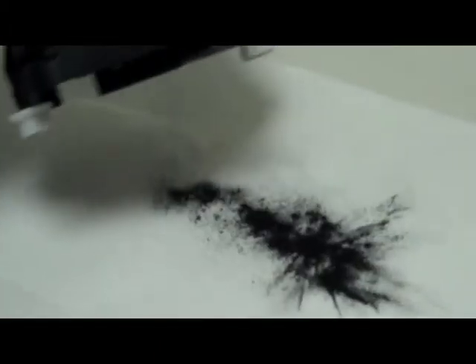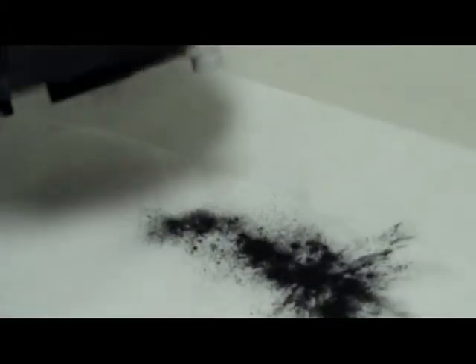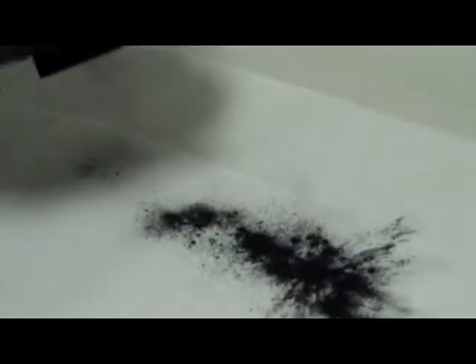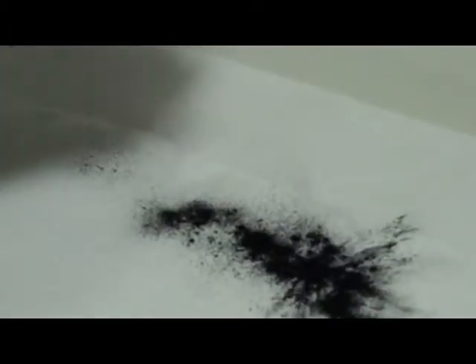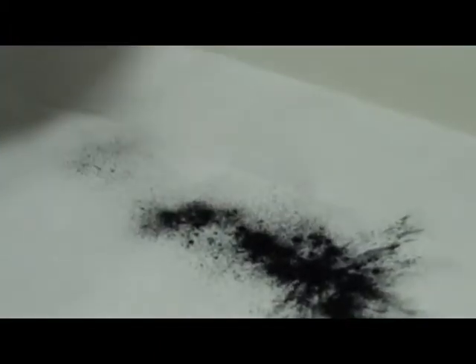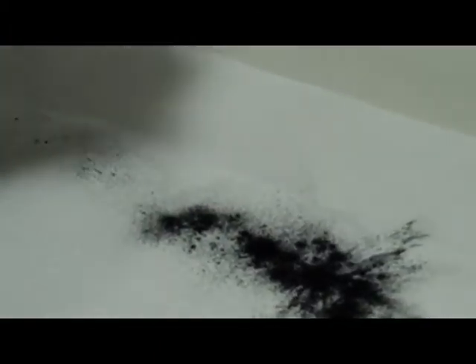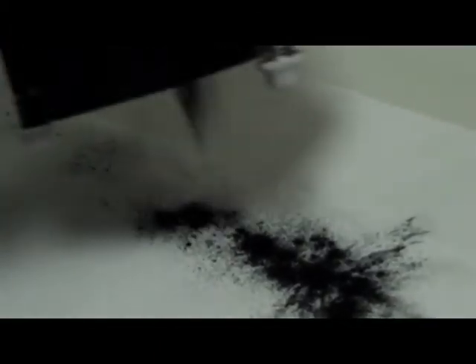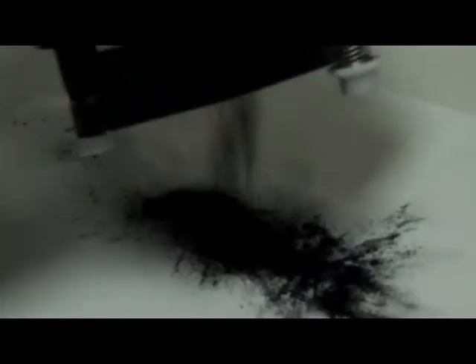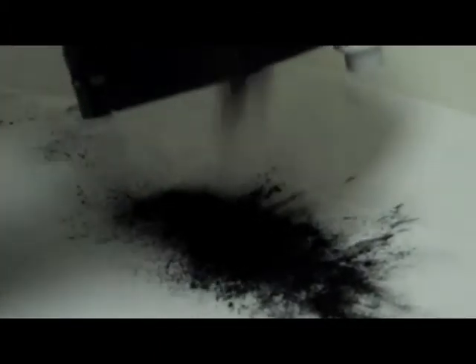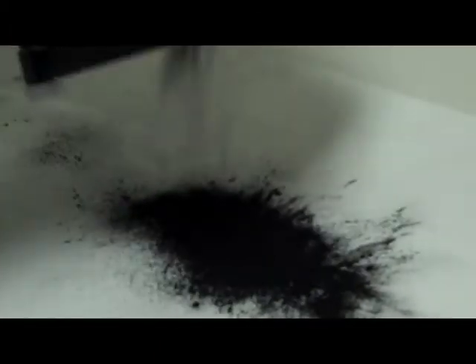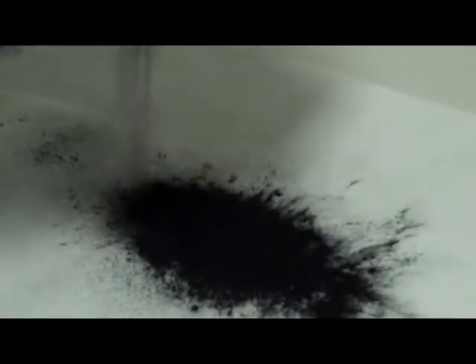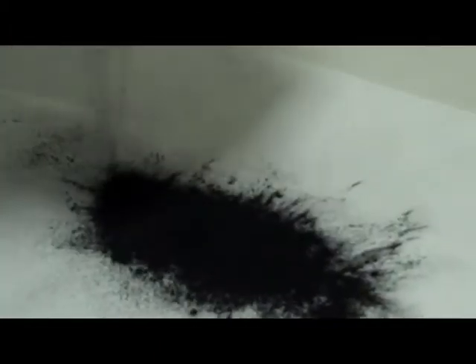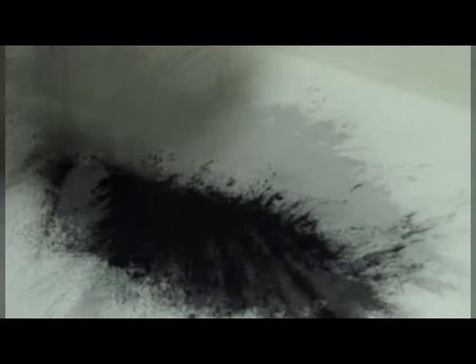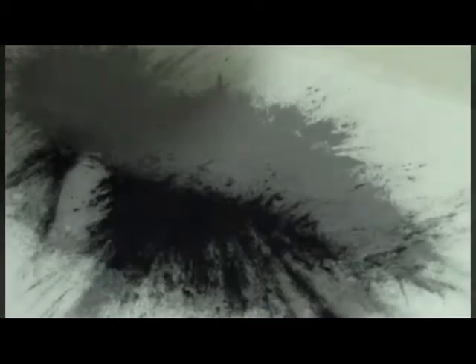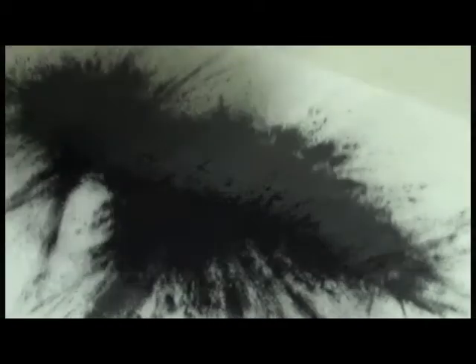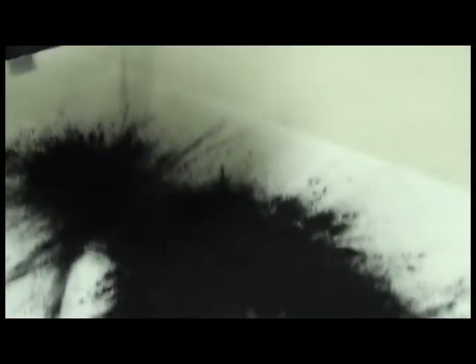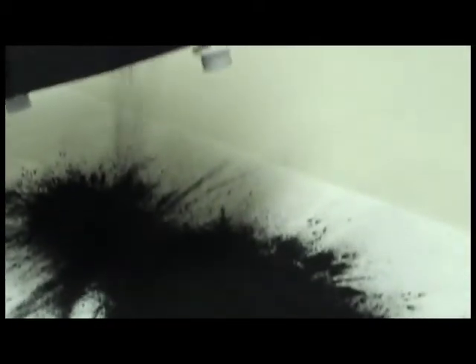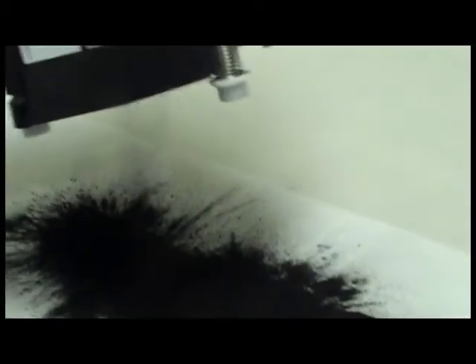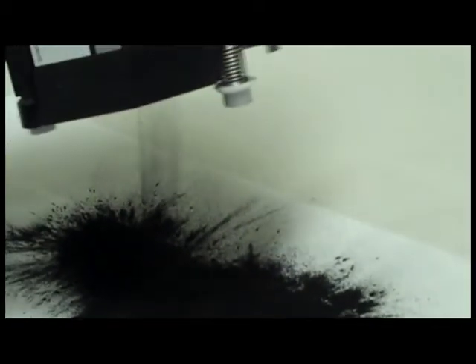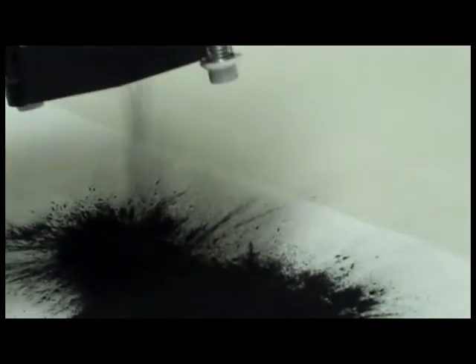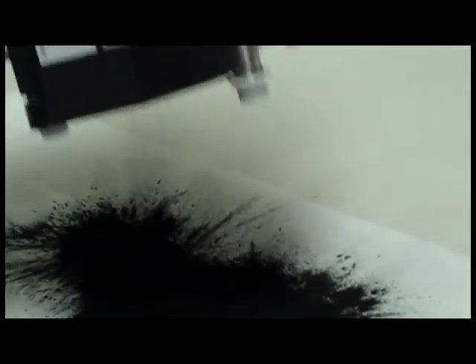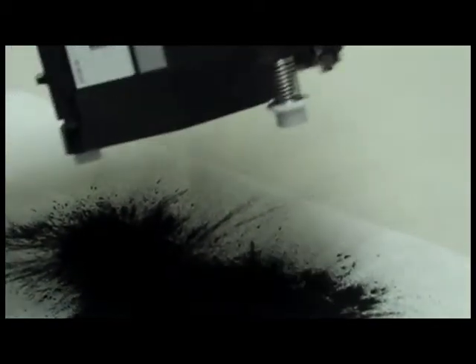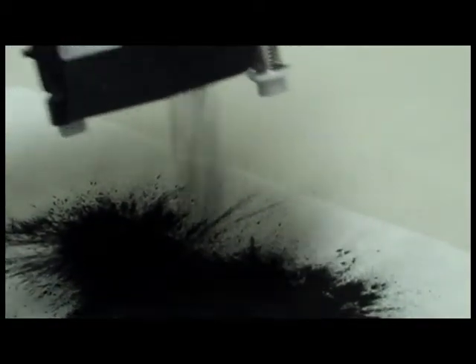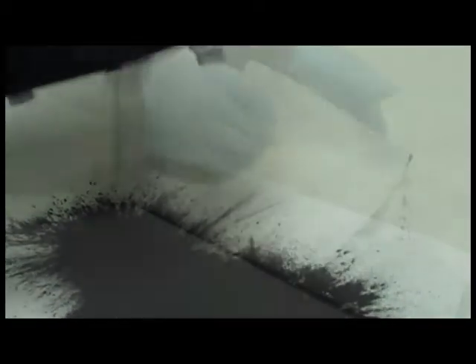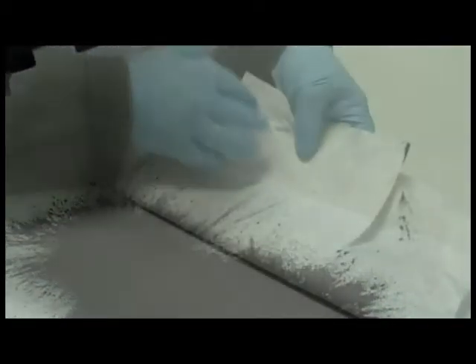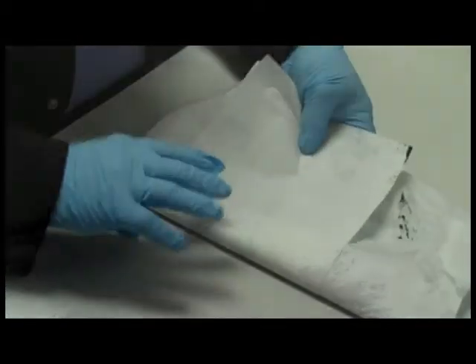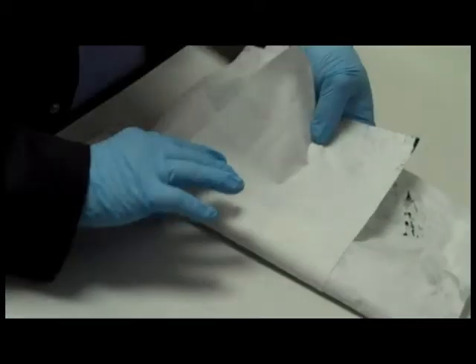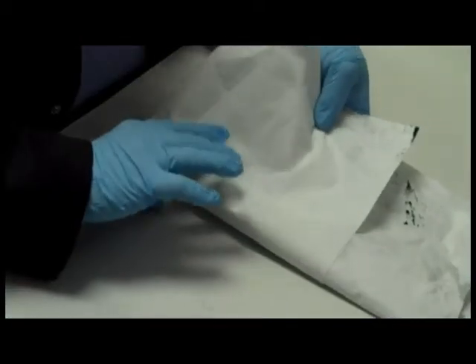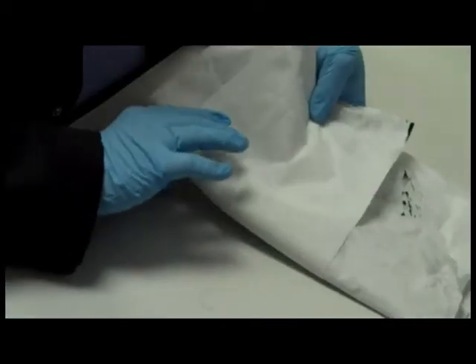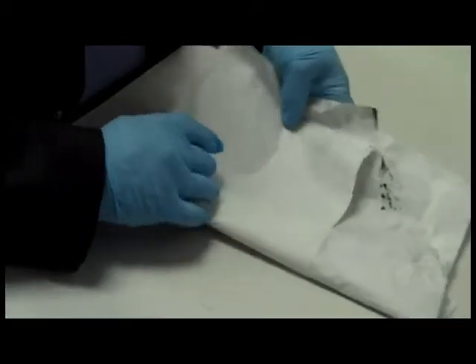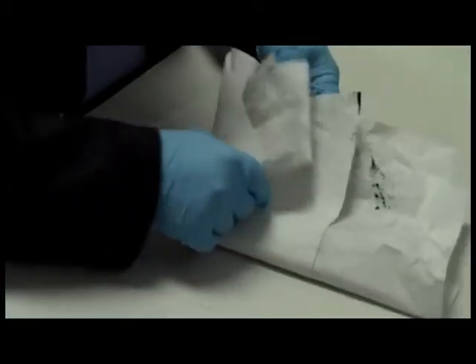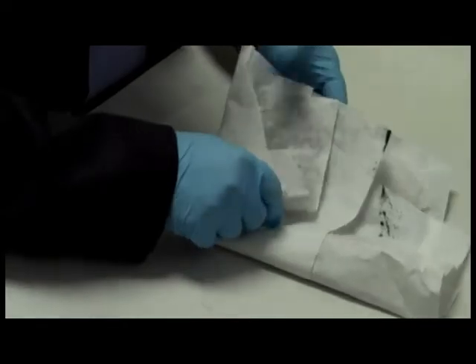Step 3: Empty out all the old toner. This is very important because if you have two different toners in the cartridge at the same time, your print quality will be compromised.